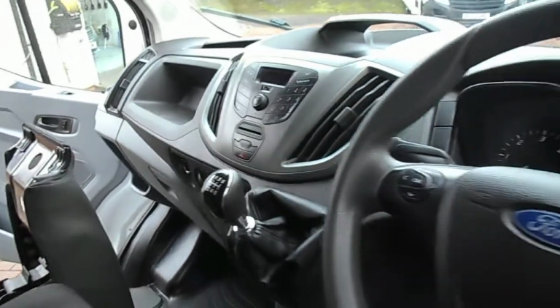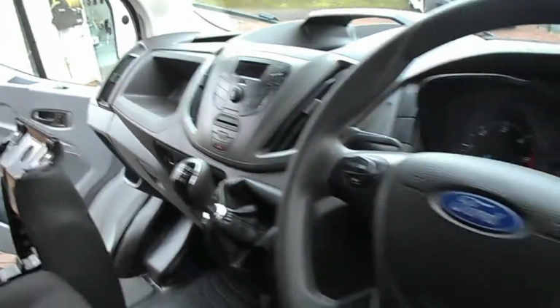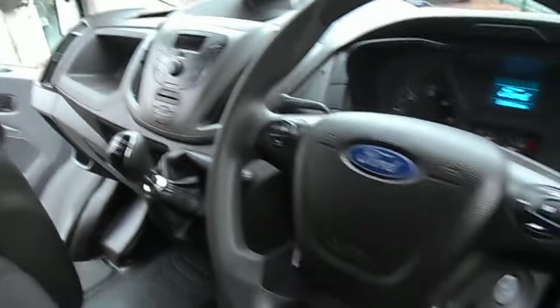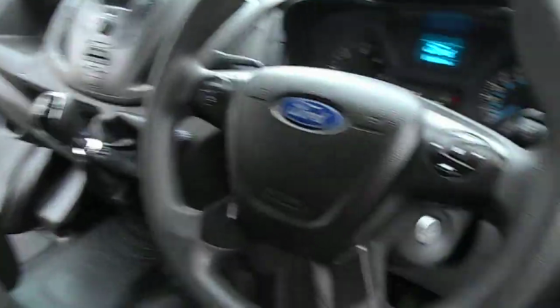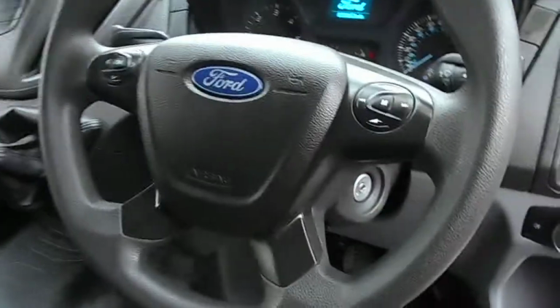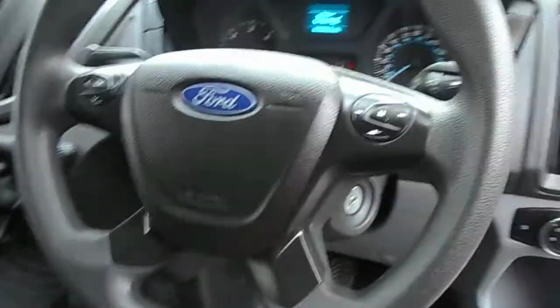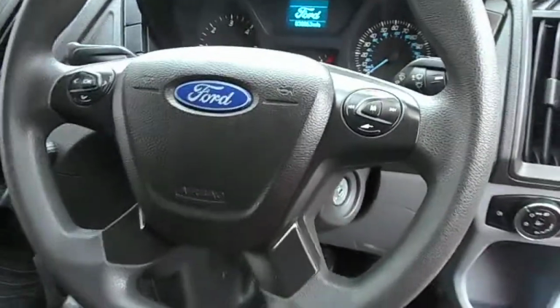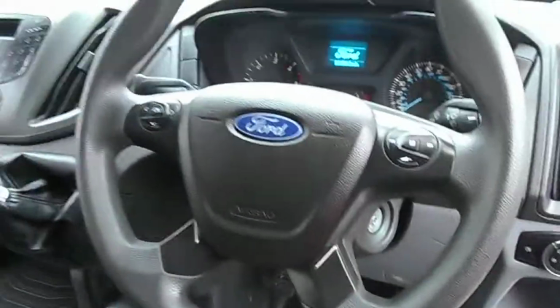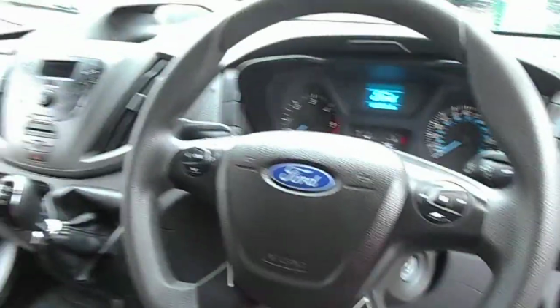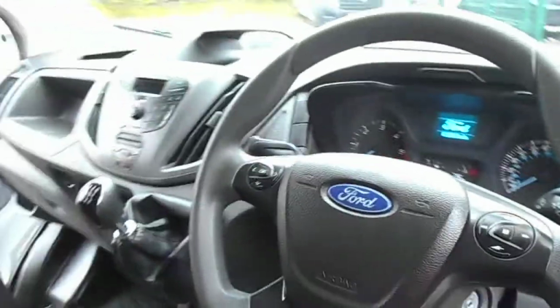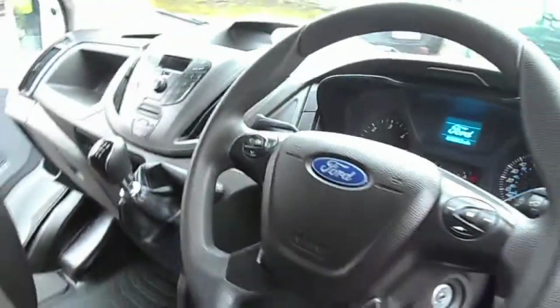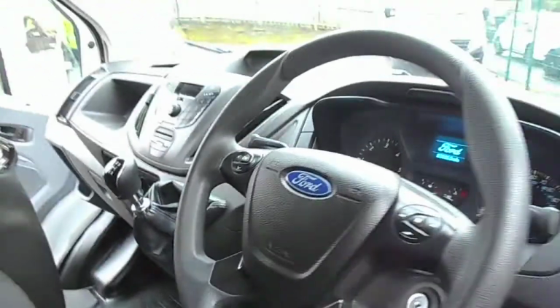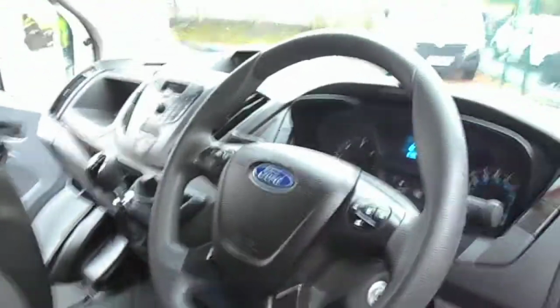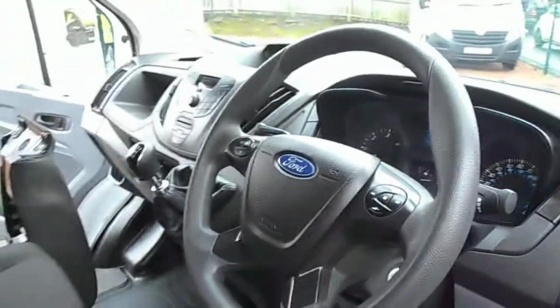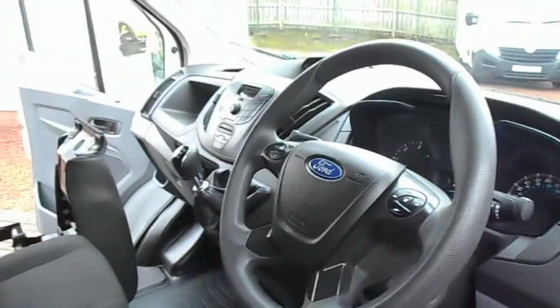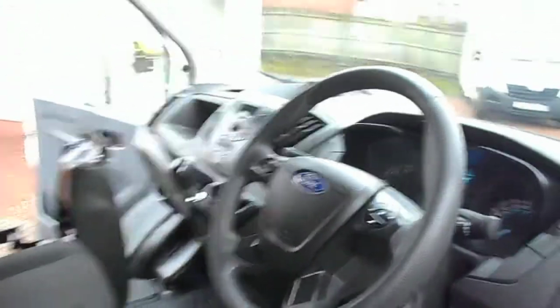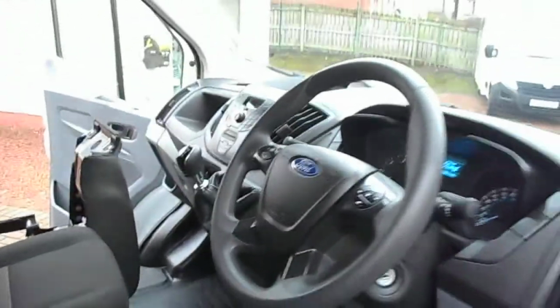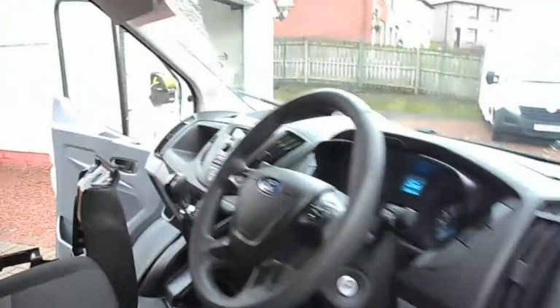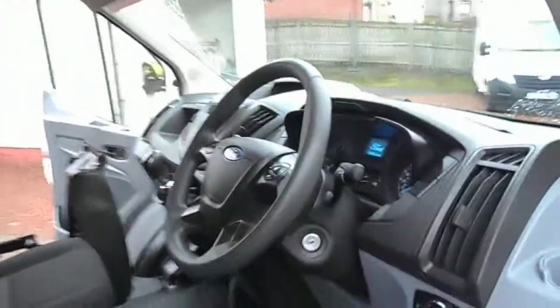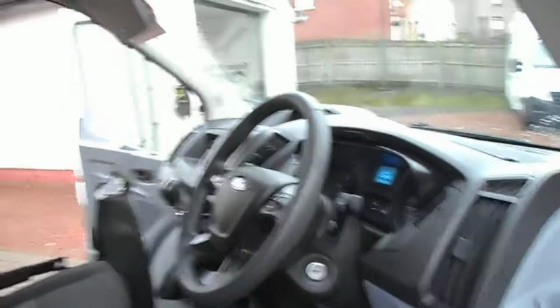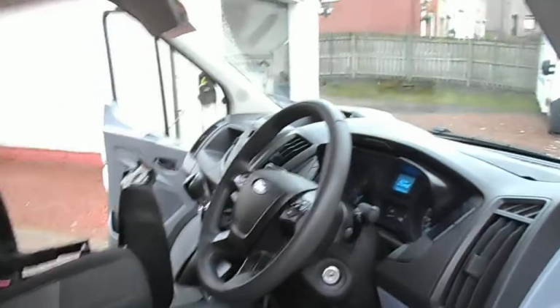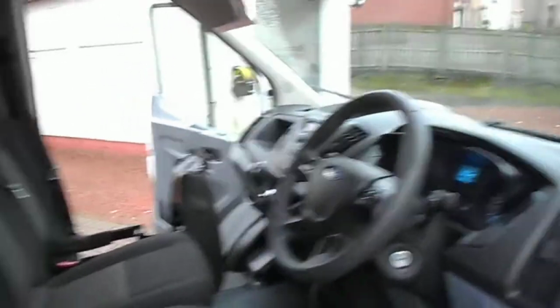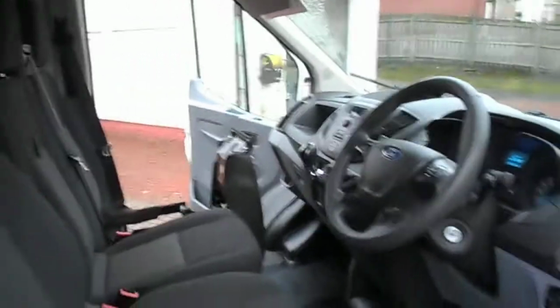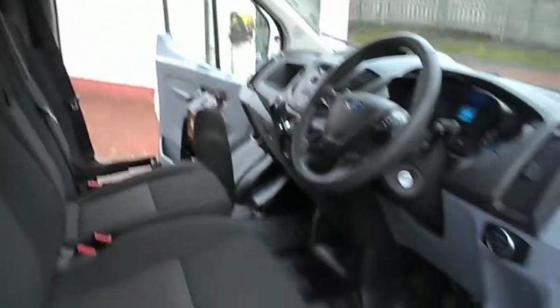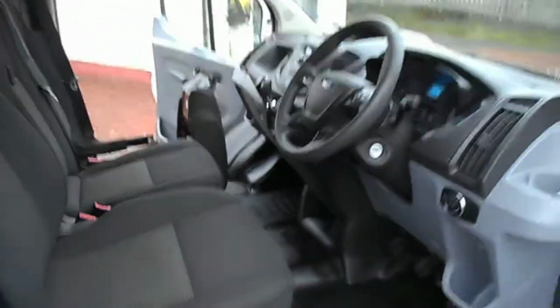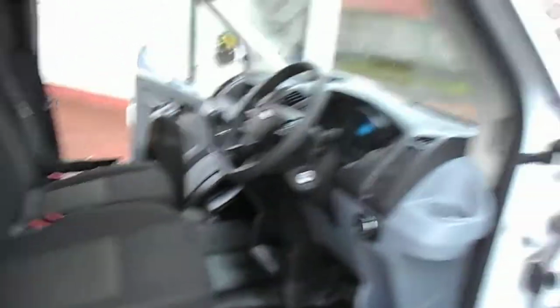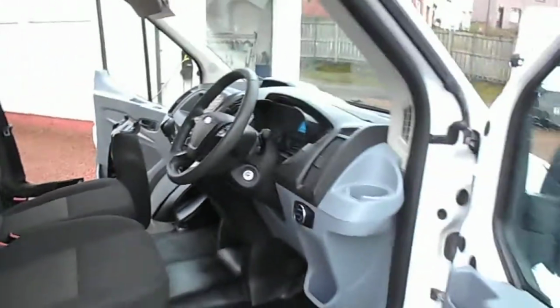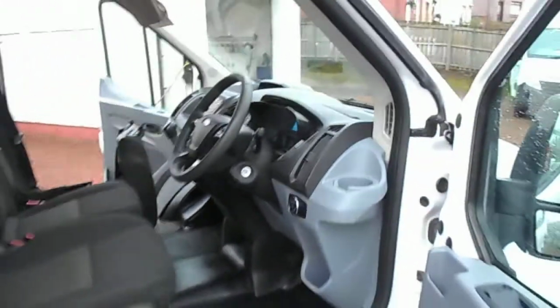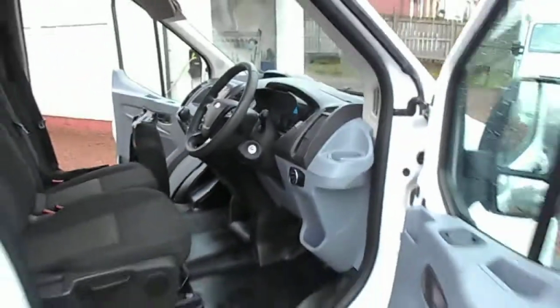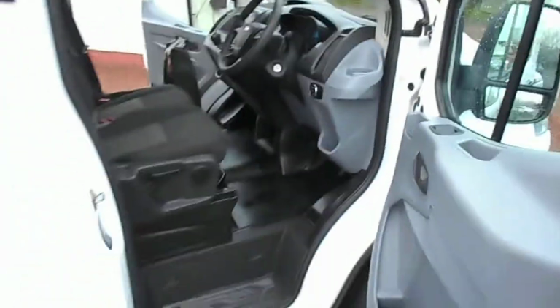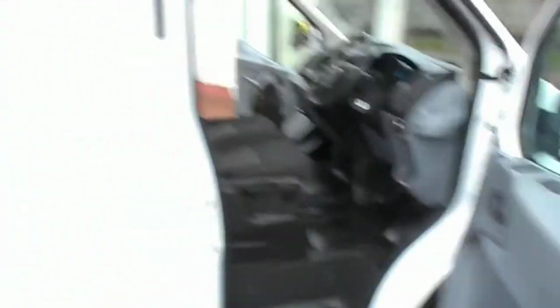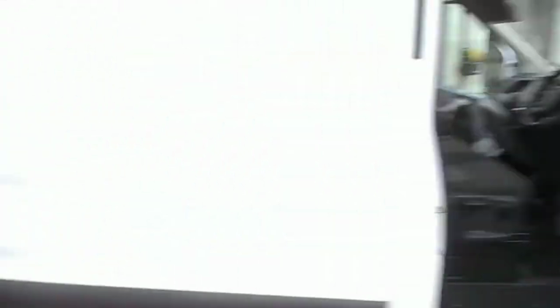Electric windows, your multi-function steering wheel, and we've got Bluetooth in there as well for hands-free as well as media streaming. It's all nice and tidy in there — no marks or damage on the seats.